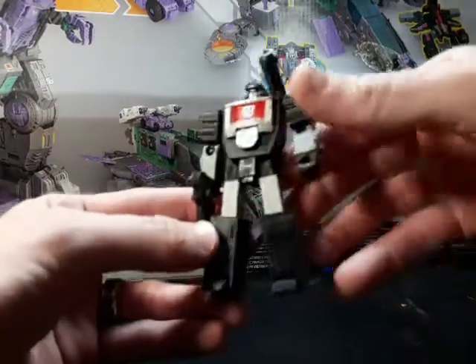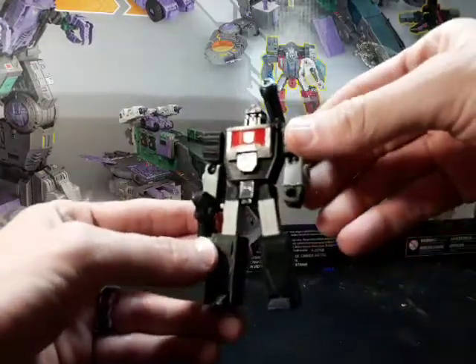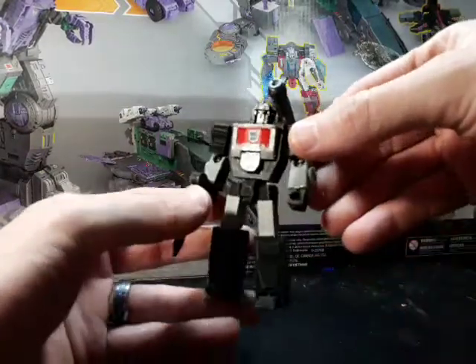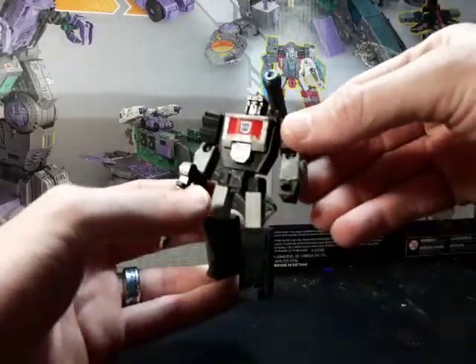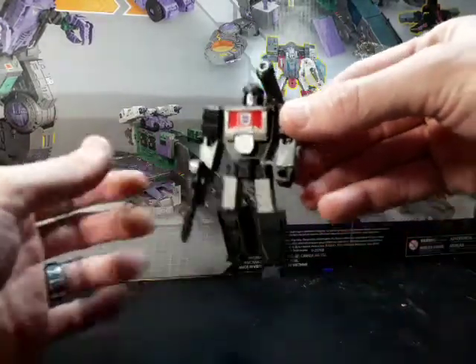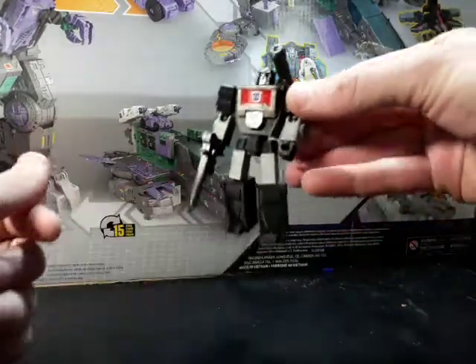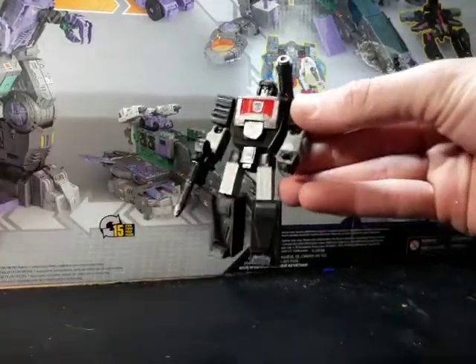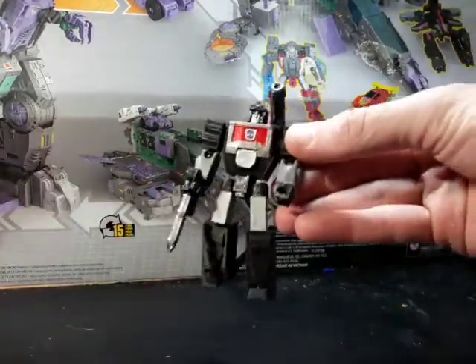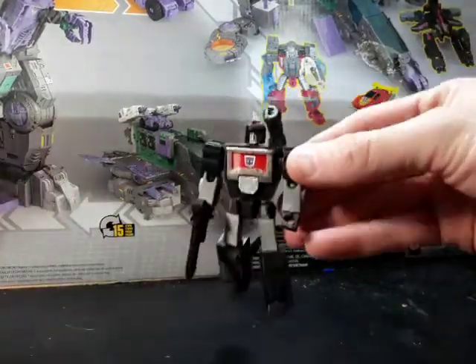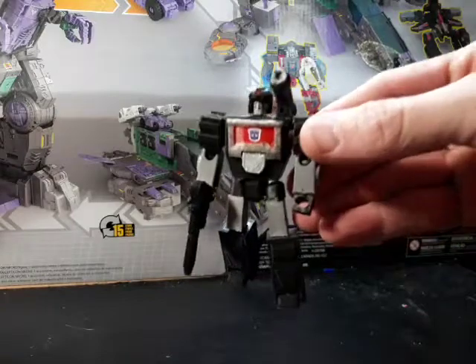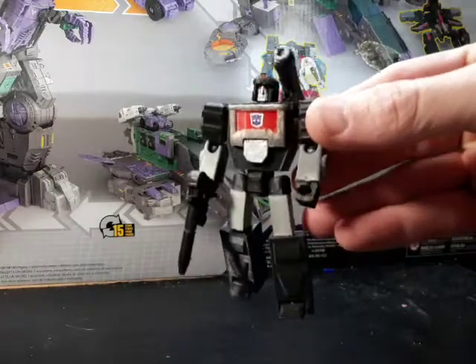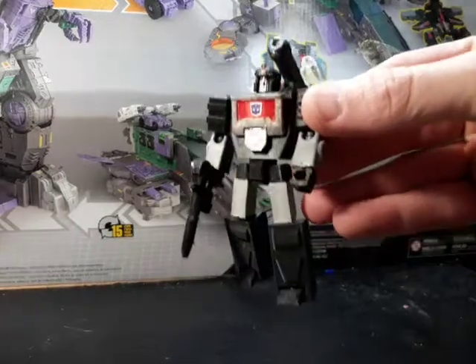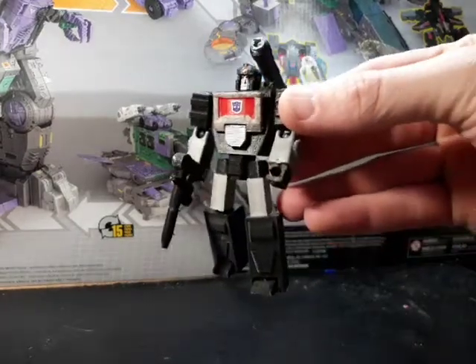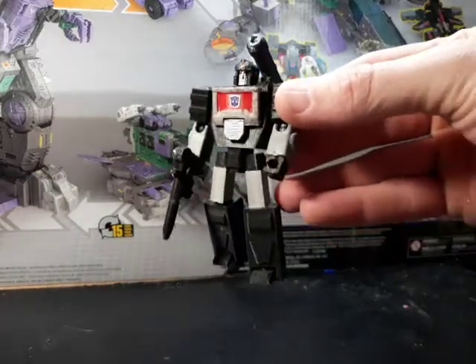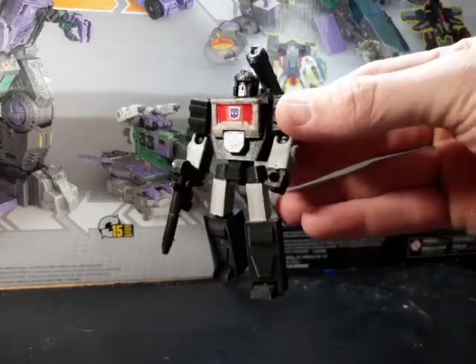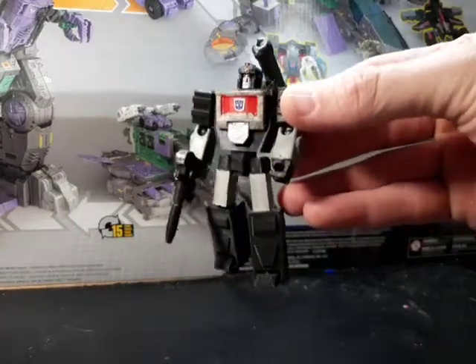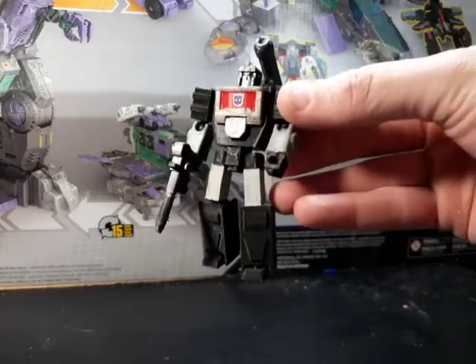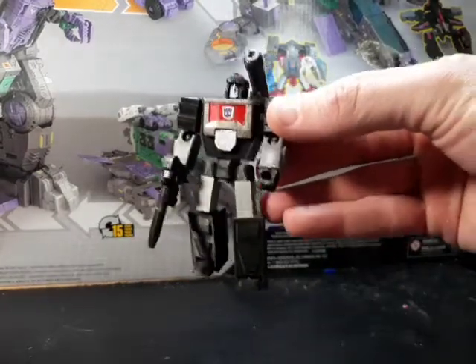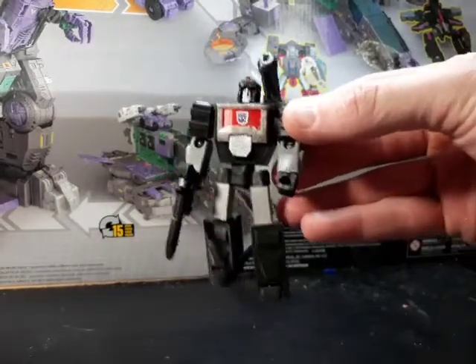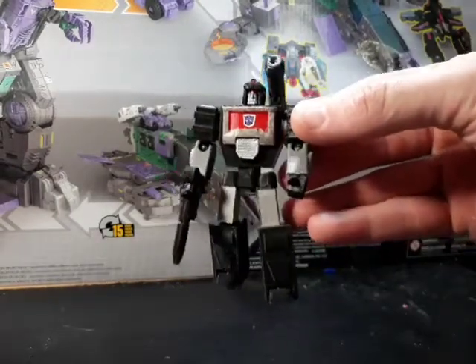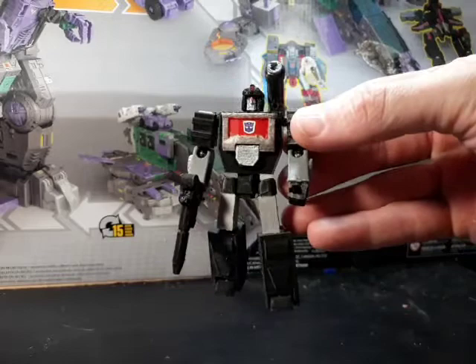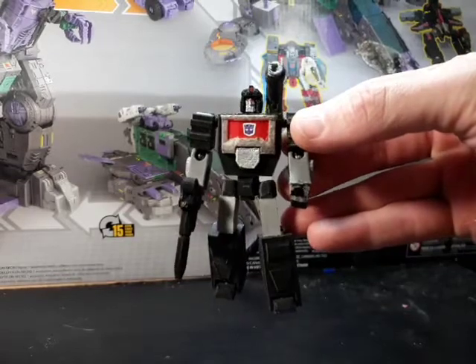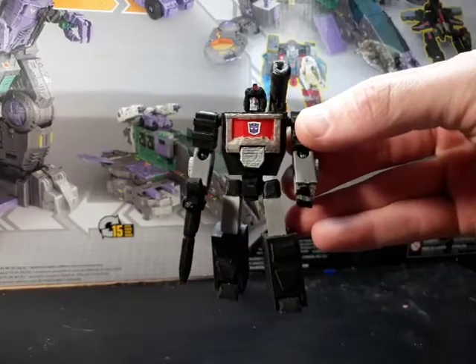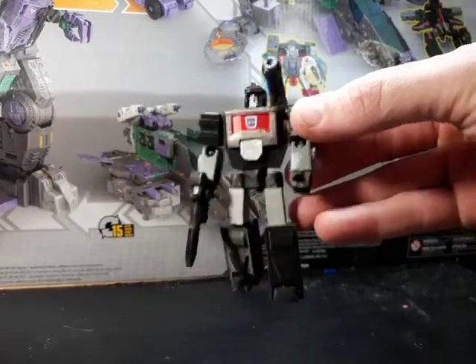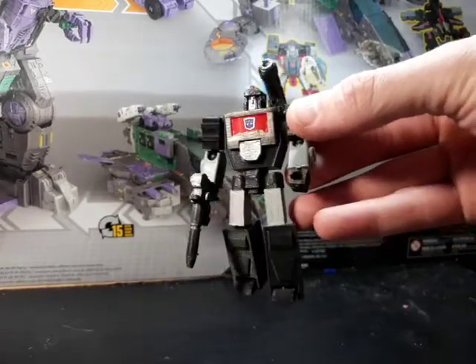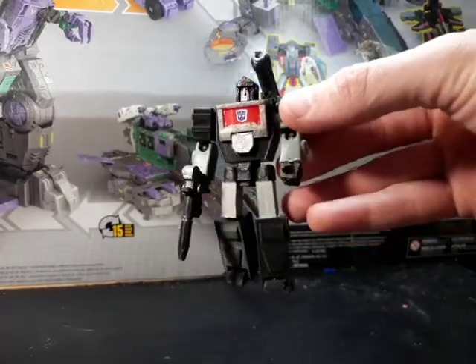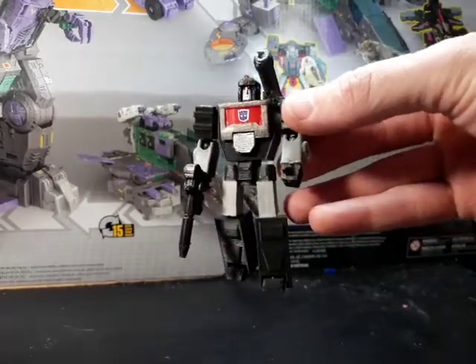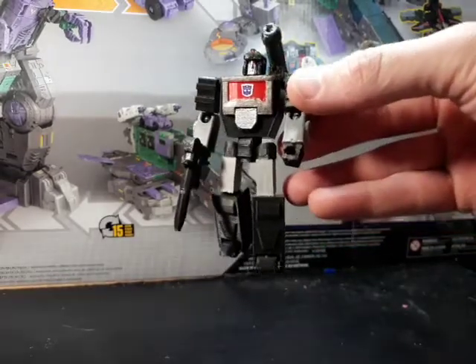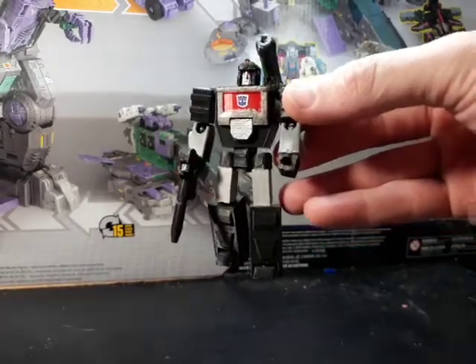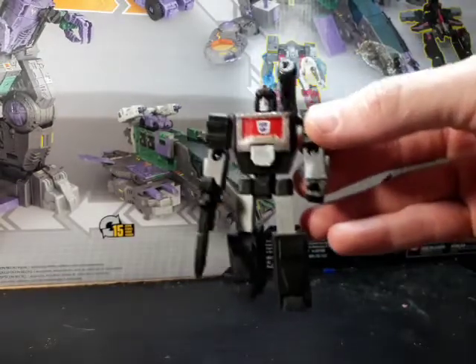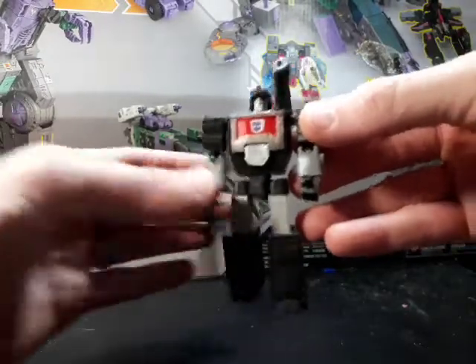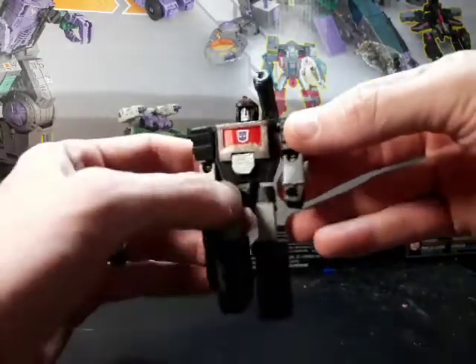...this 3D printed Perceptor. This is the Shattered Glass version of Perceptor. I have another video where I did the proper Universe Perceptor, so you can feel free to look that one up. But I was asked to do this one to see what it was like.